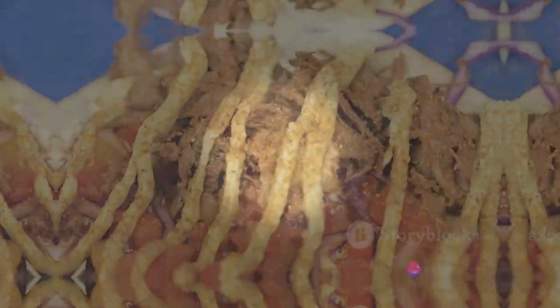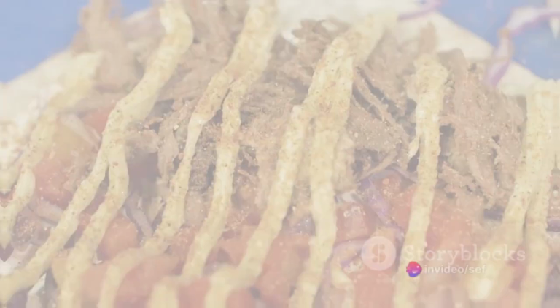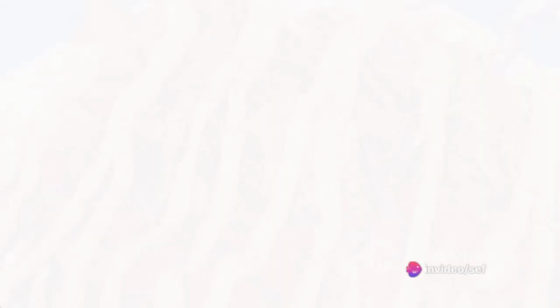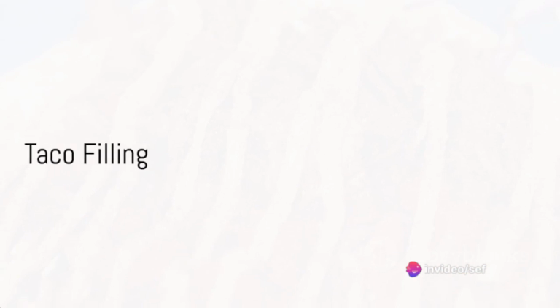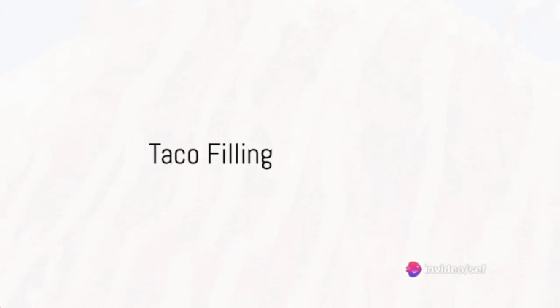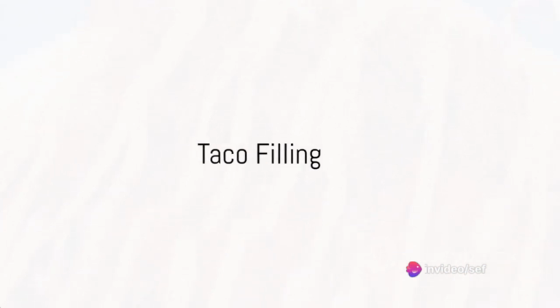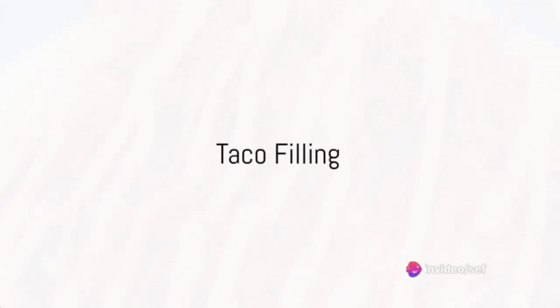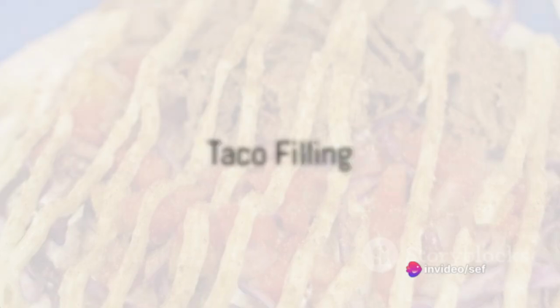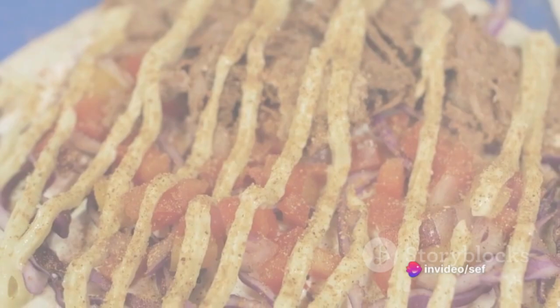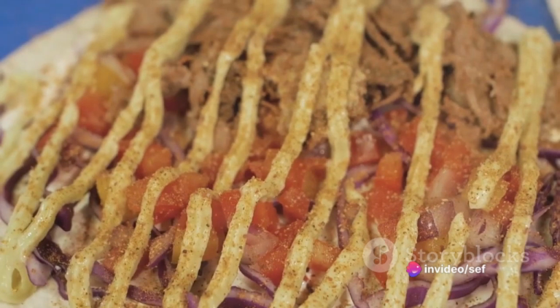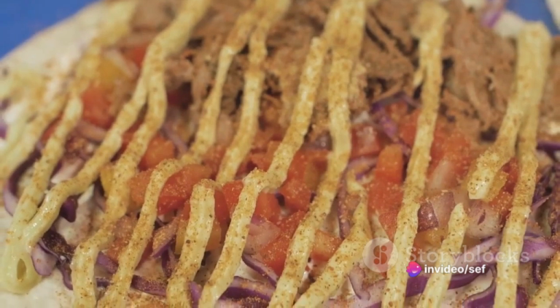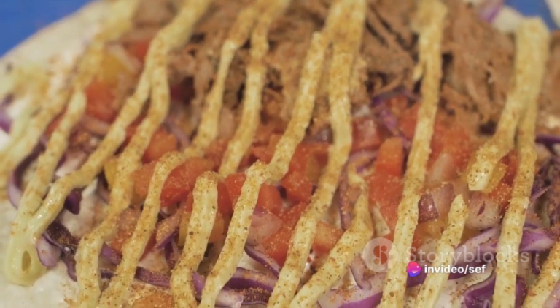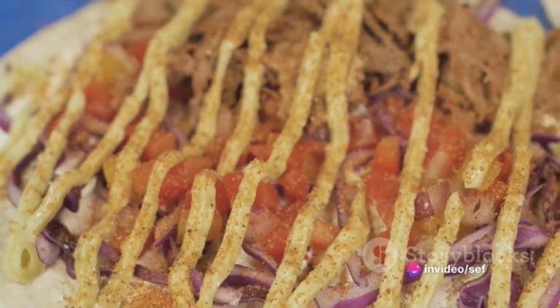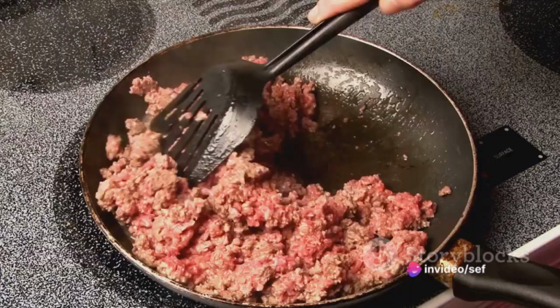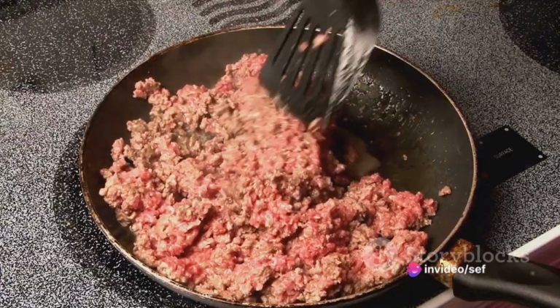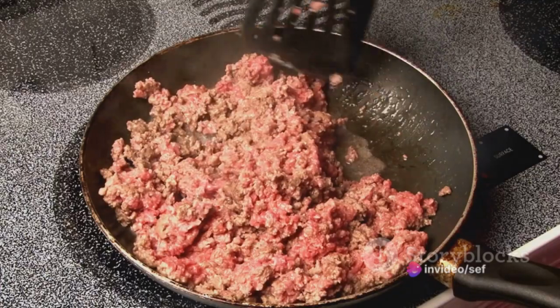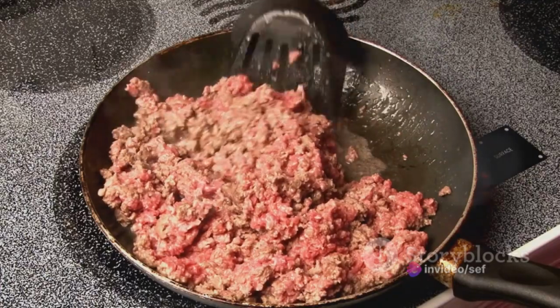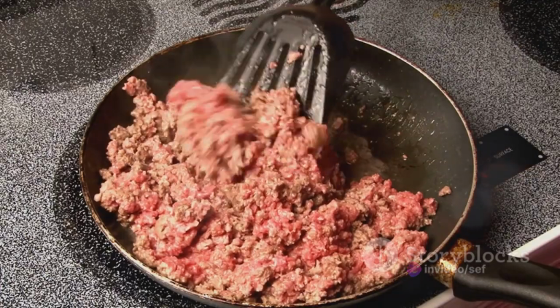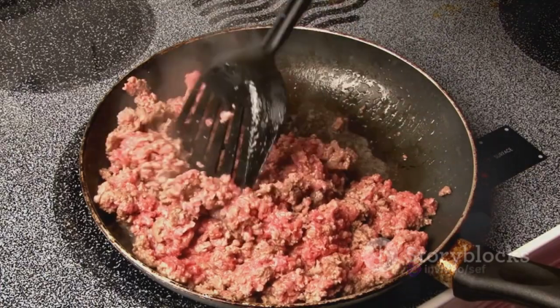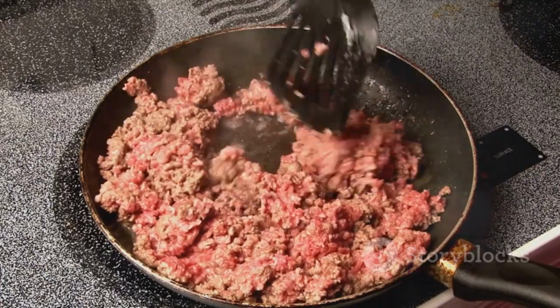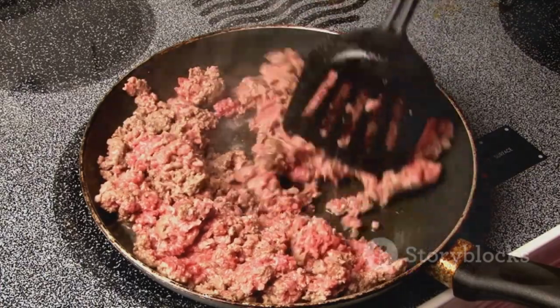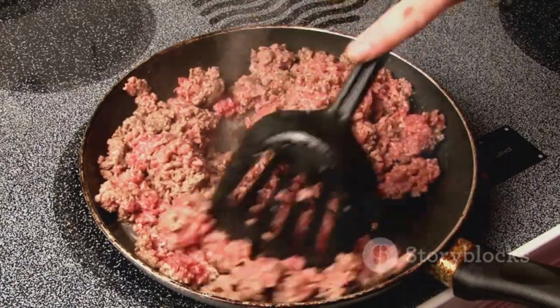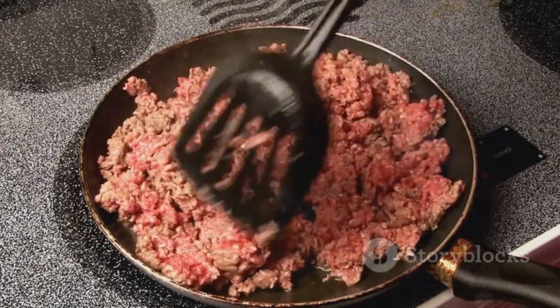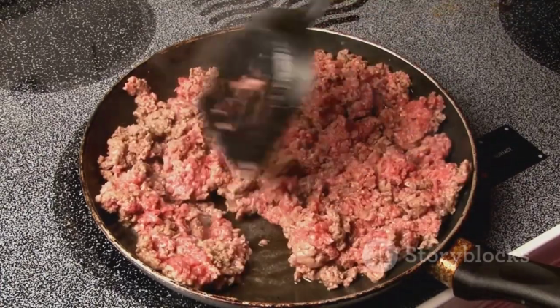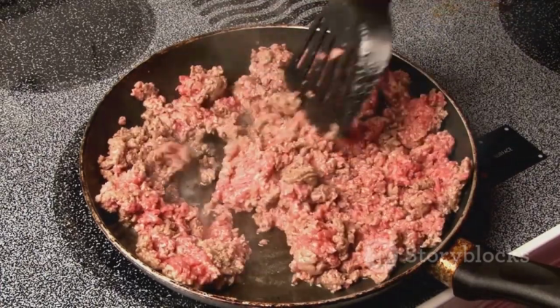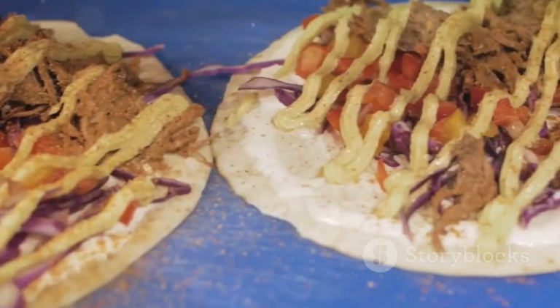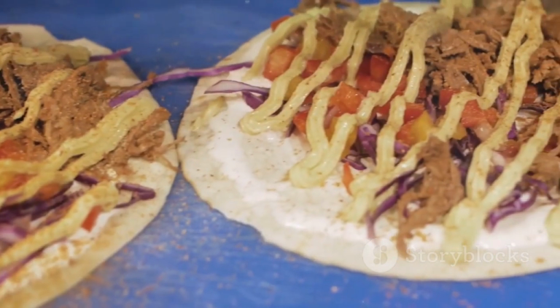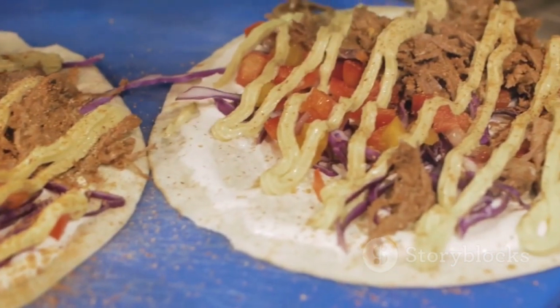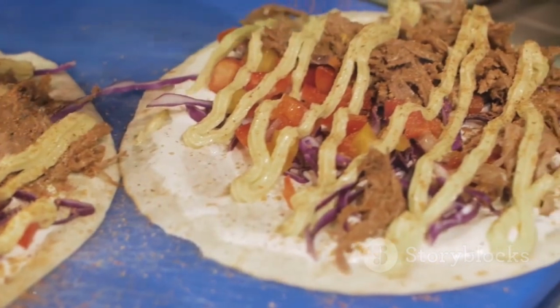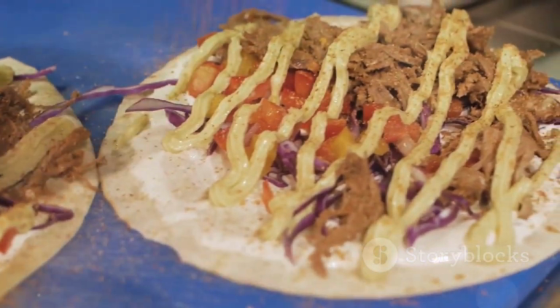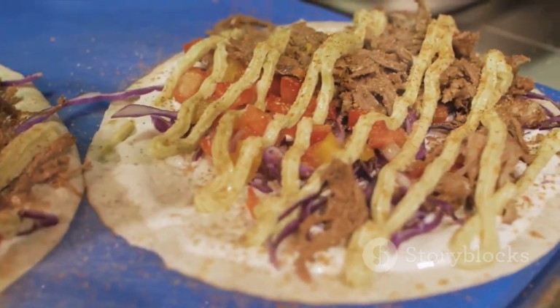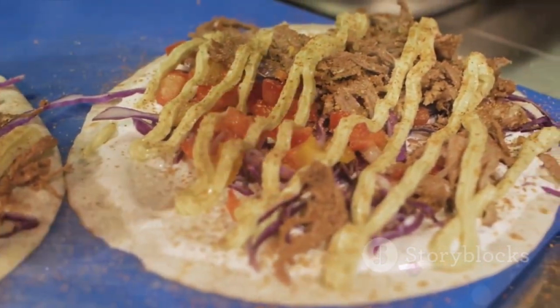Imagine a tantalizing blend of ground beef sautéed with finely chopped onions and minced garlic. Cook this over medium heat until the beef is browned and the onions are softened. Now, add a sprinkle of magic with a packet of taco seasoning.